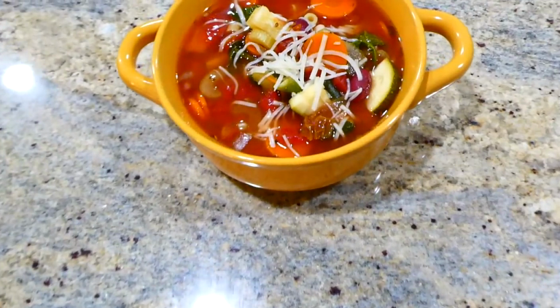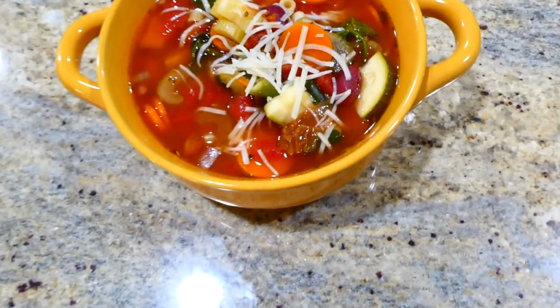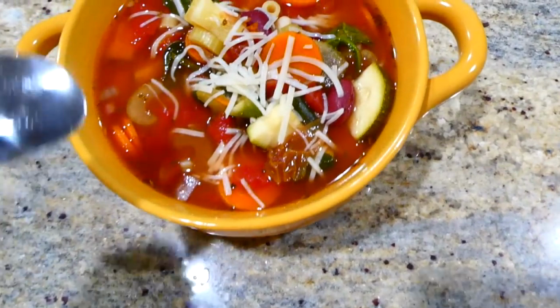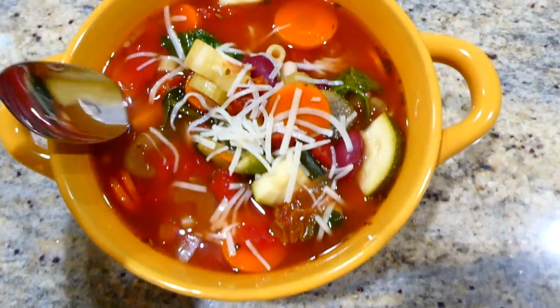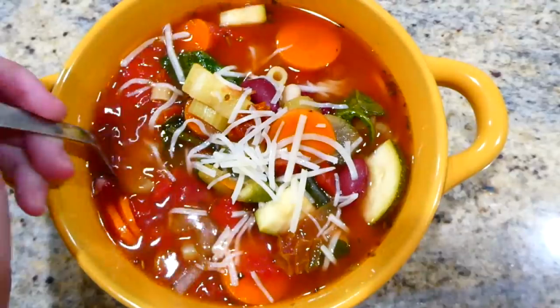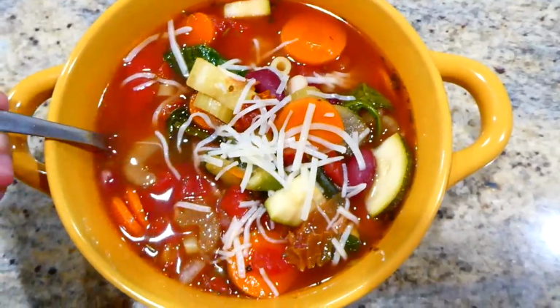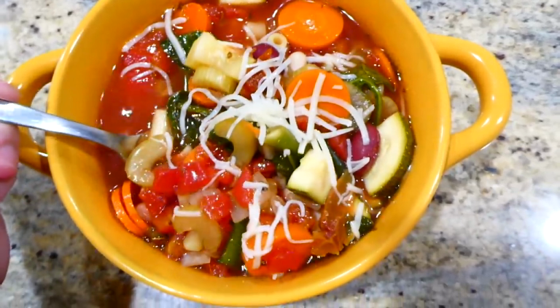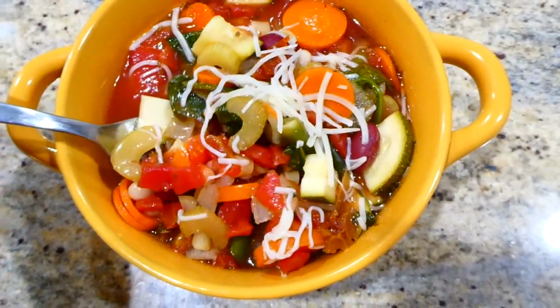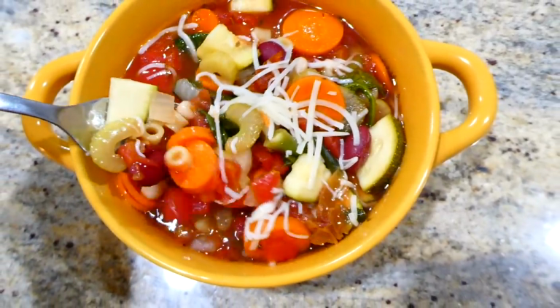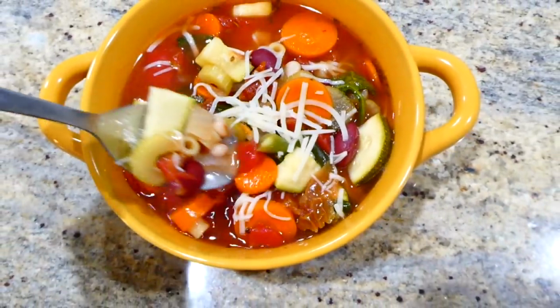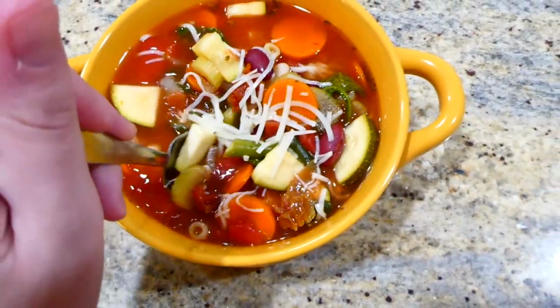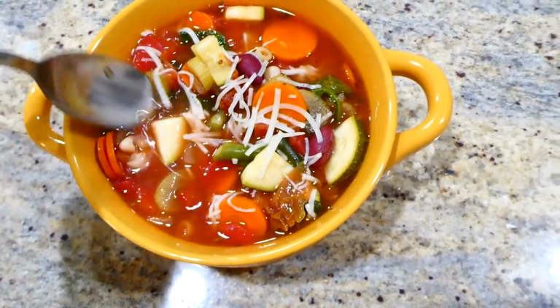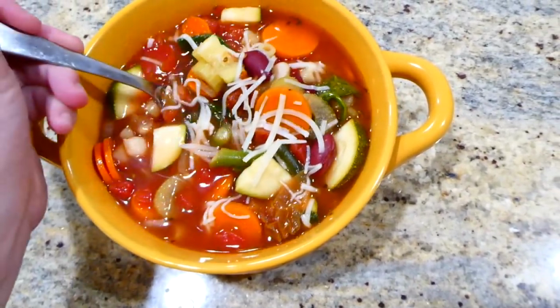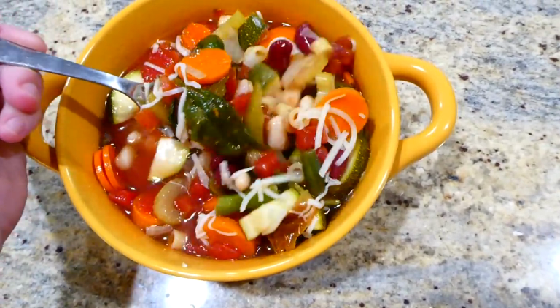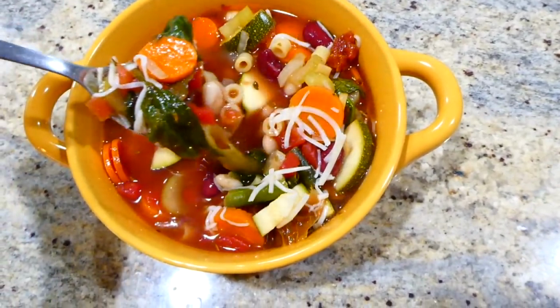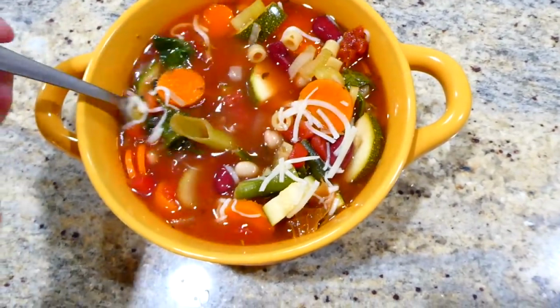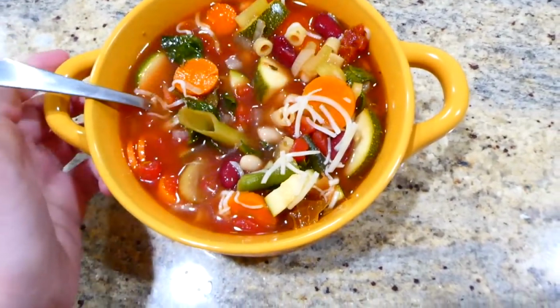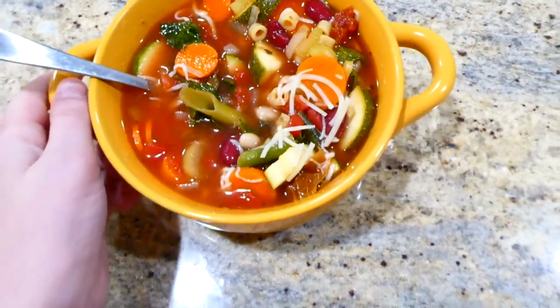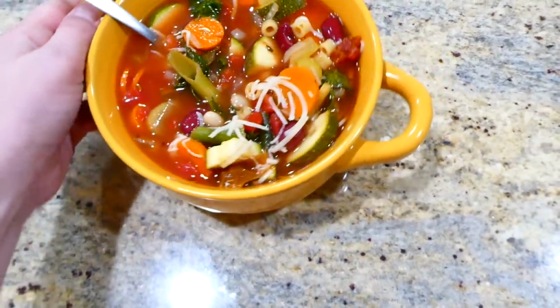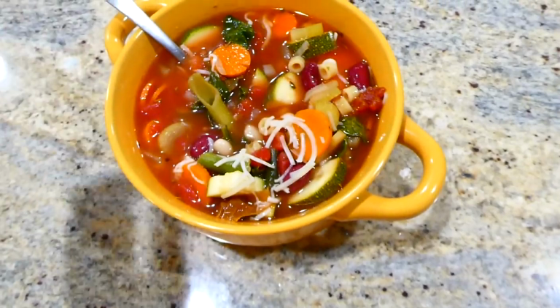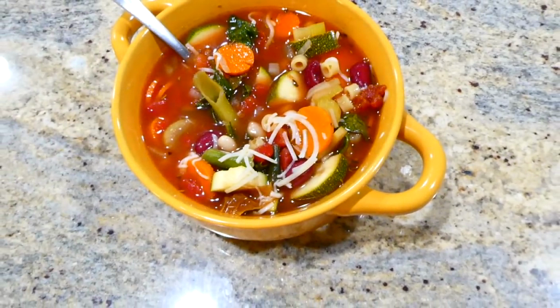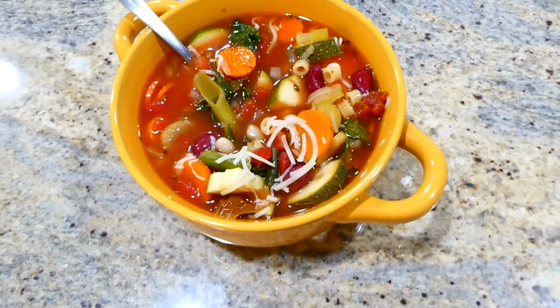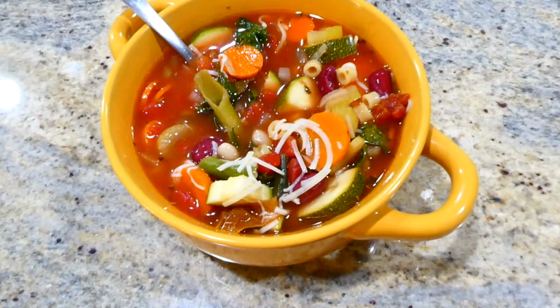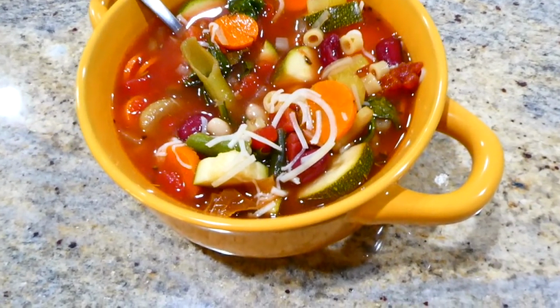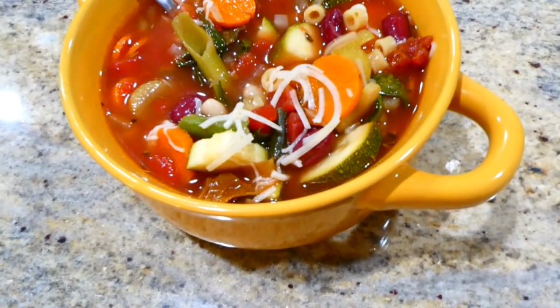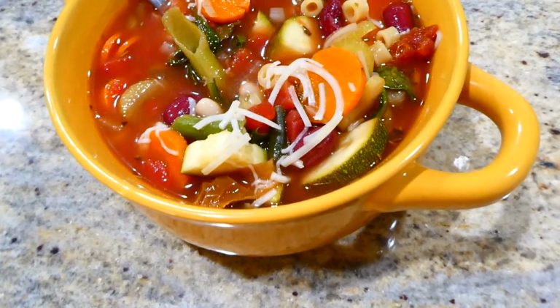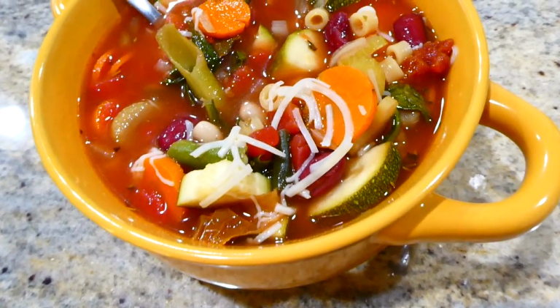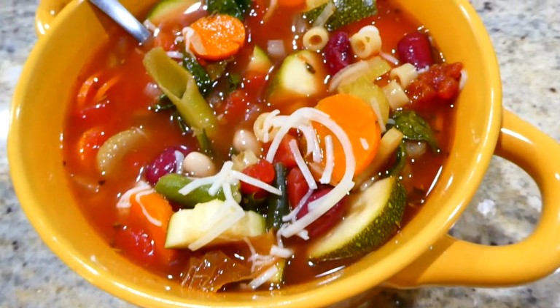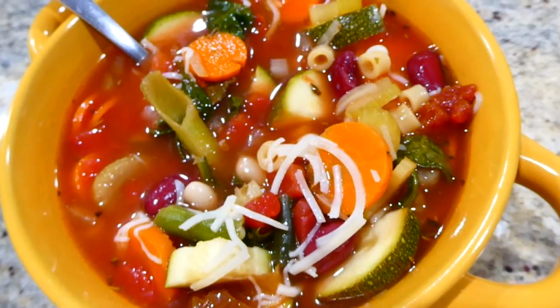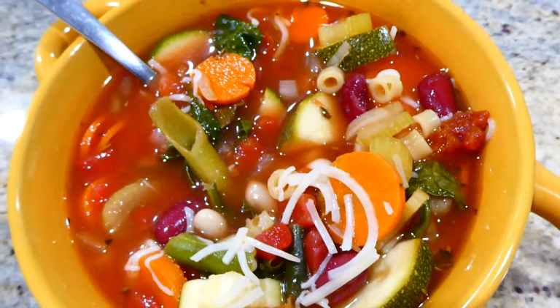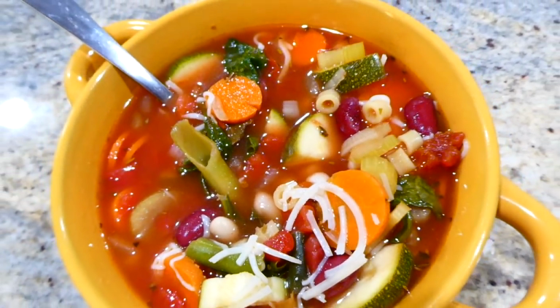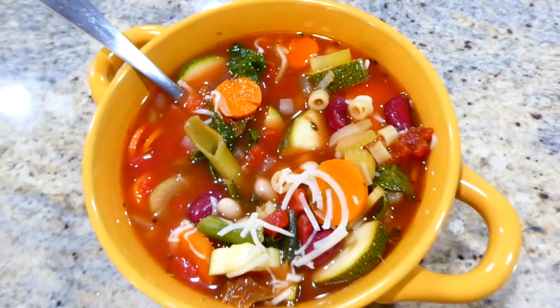Here's my big bowl of soup topped with a little pinch of parmesan cheese. Minestrone soup has so many different vegetables in it — it is so healthy and hearty, and by far one of my all-time favorite meatless meals.